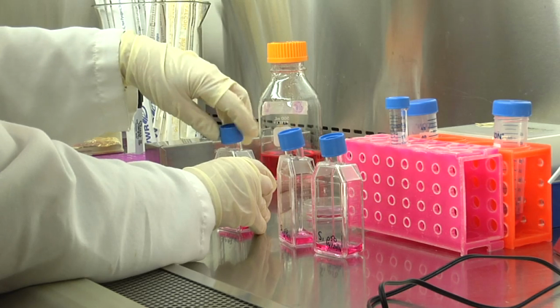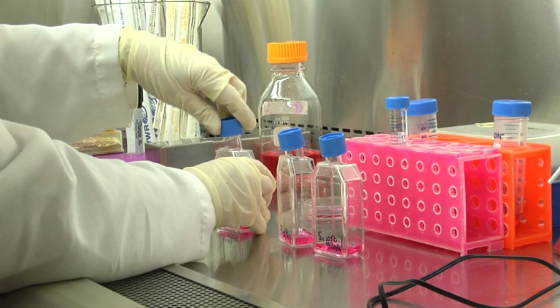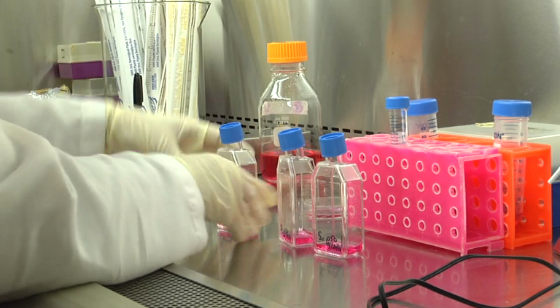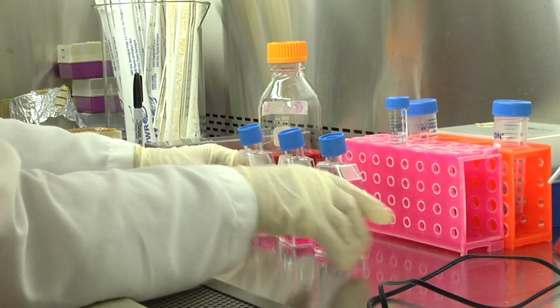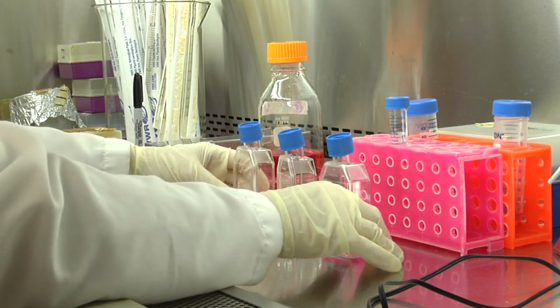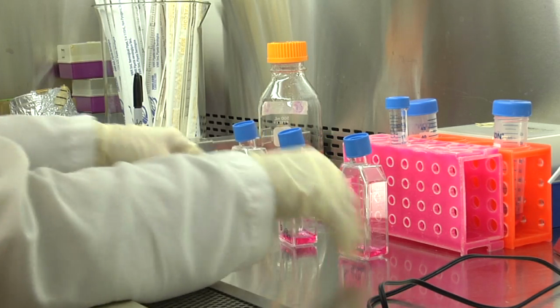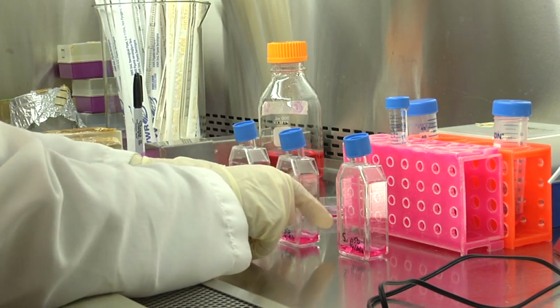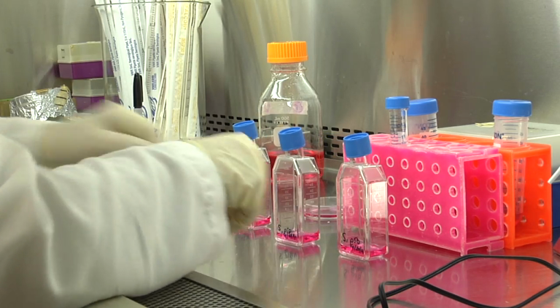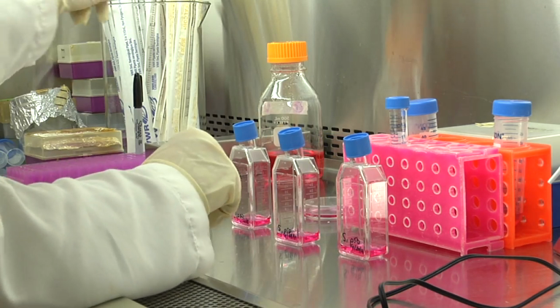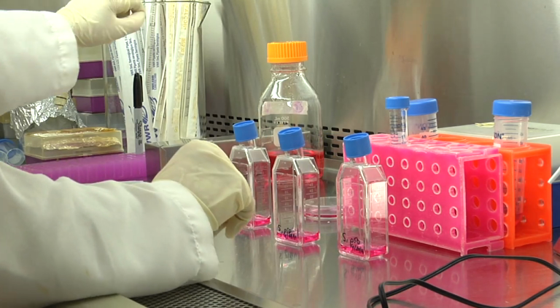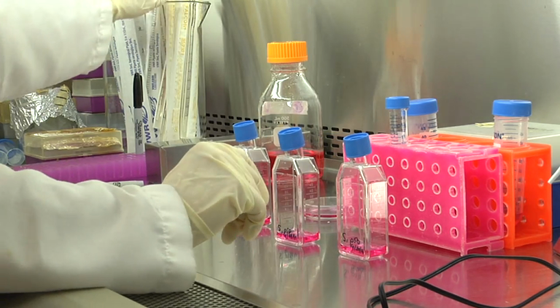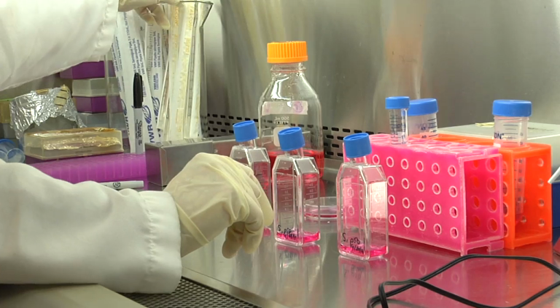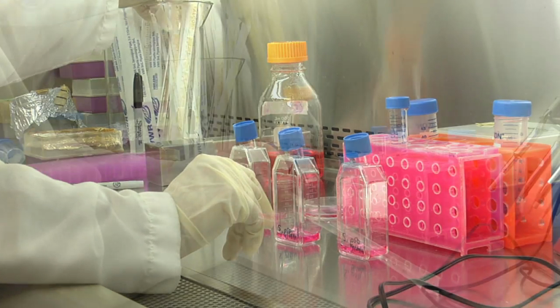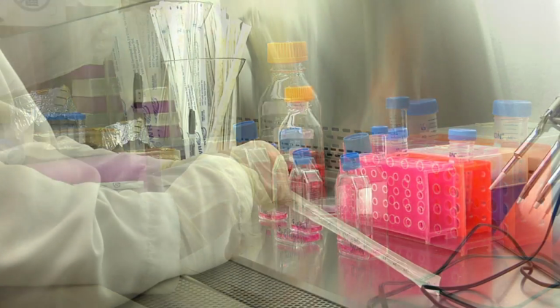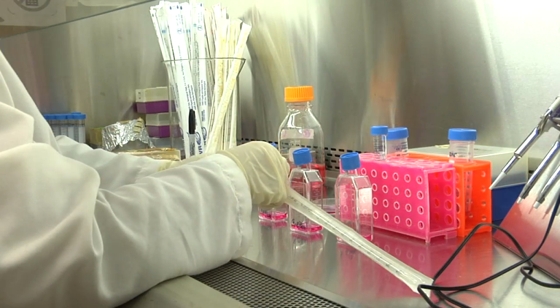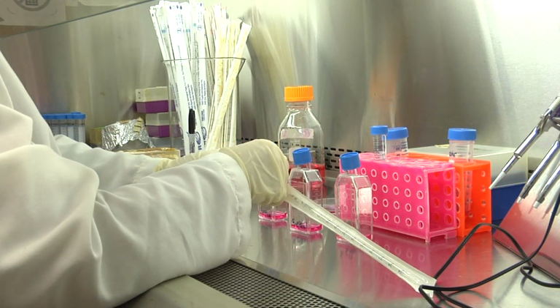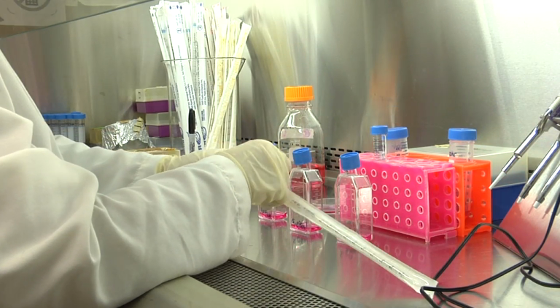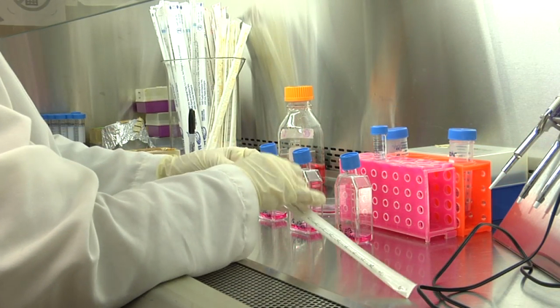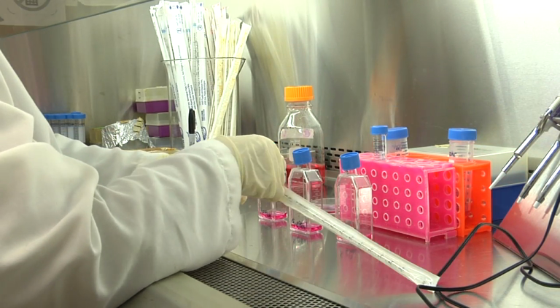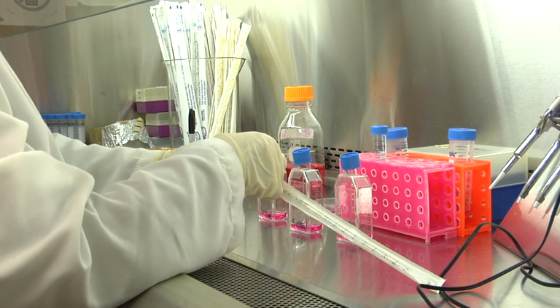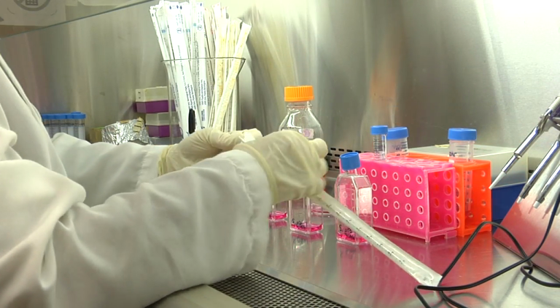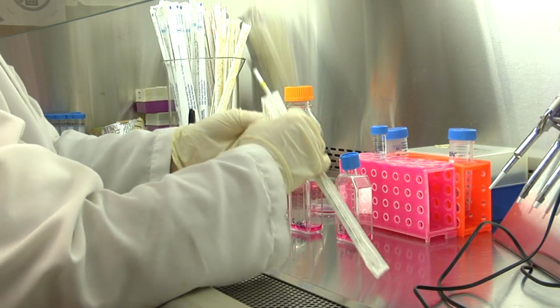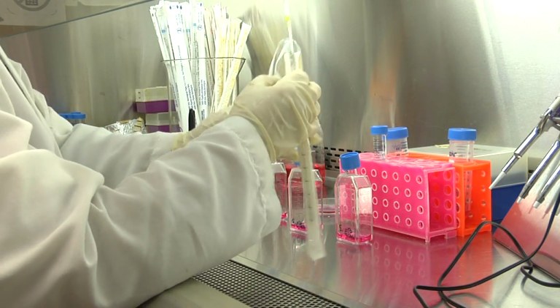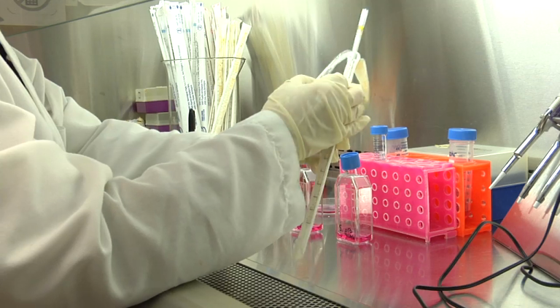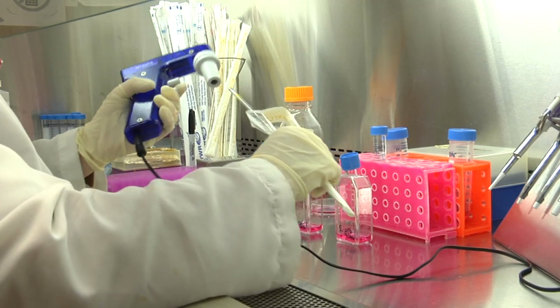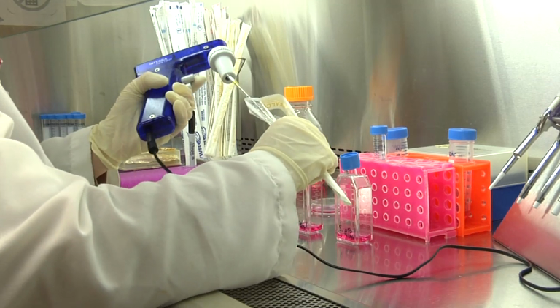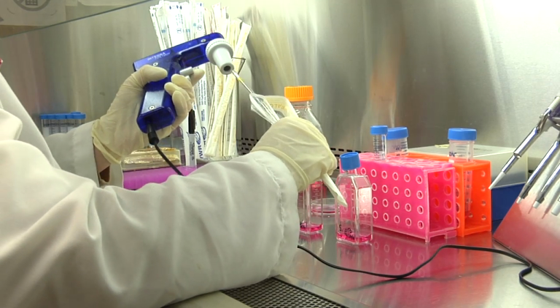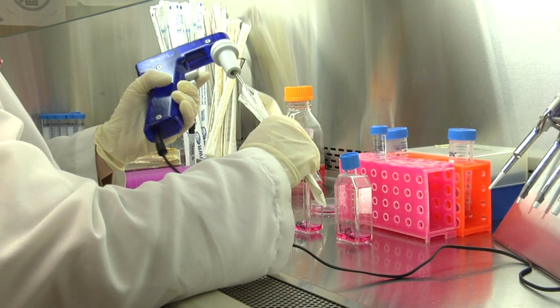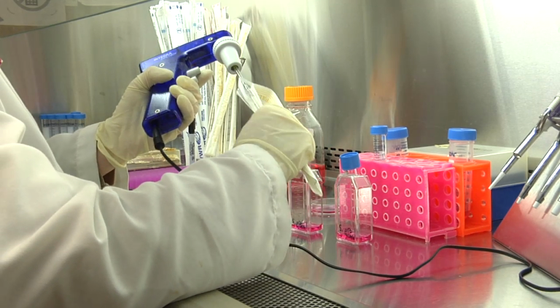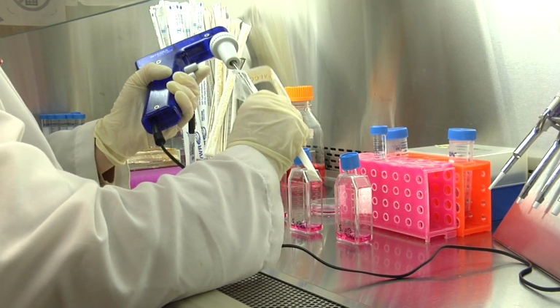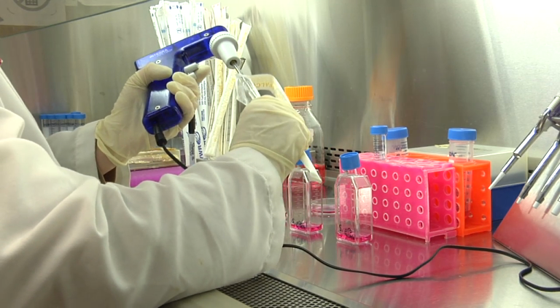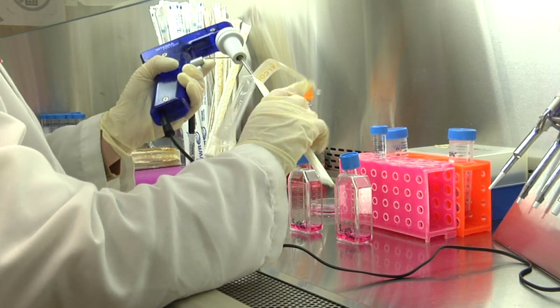Take a pipette corresponding to the volume needed, usually 1 ml, to add the cells to the flask and wrap it carefully. Pipette up and down once or twice to mix the cells.